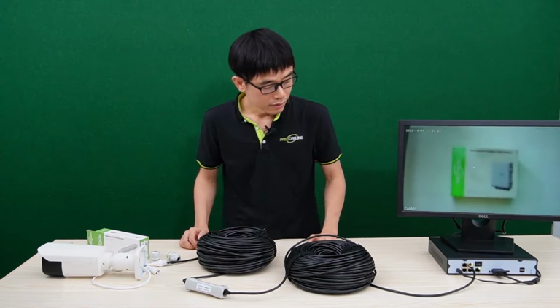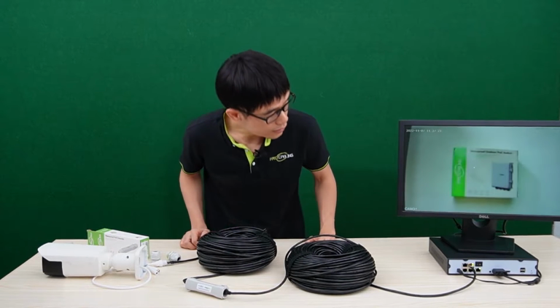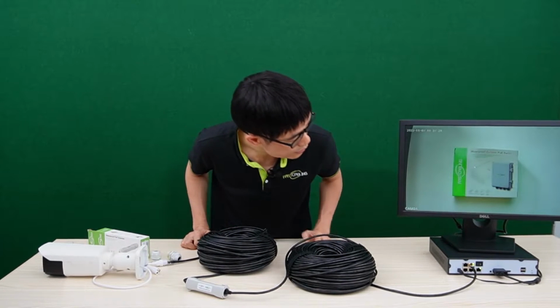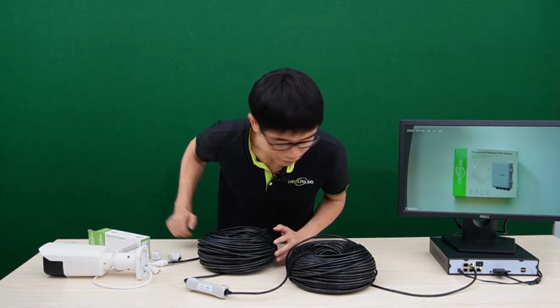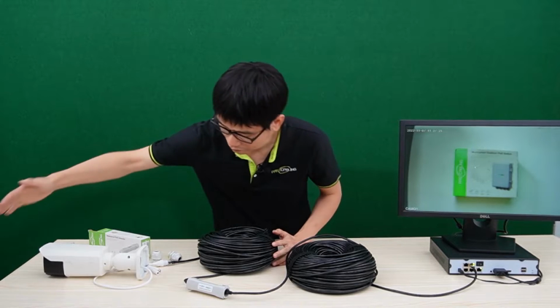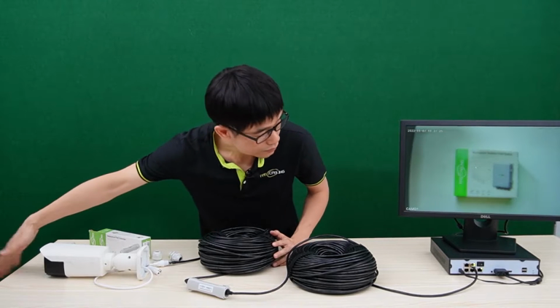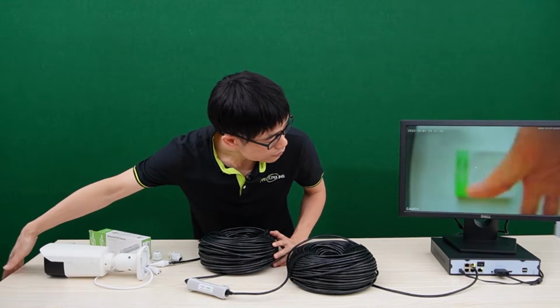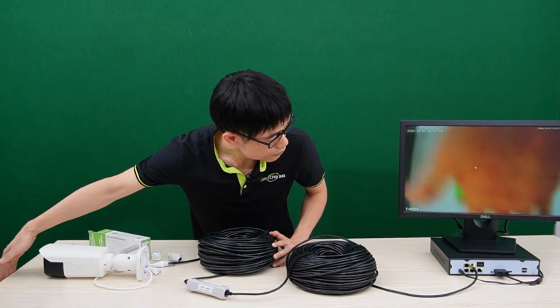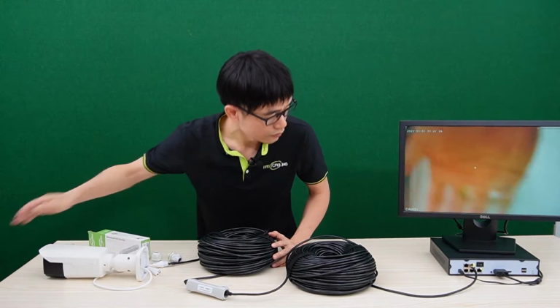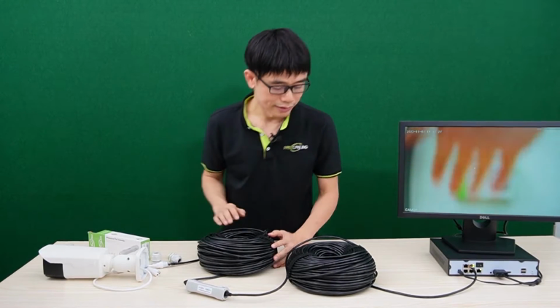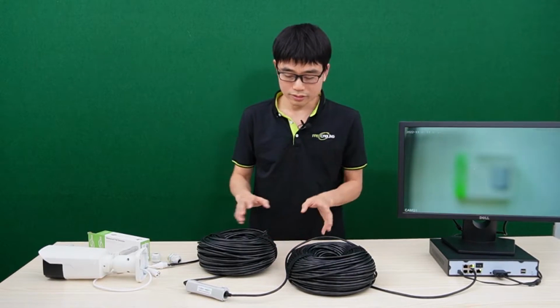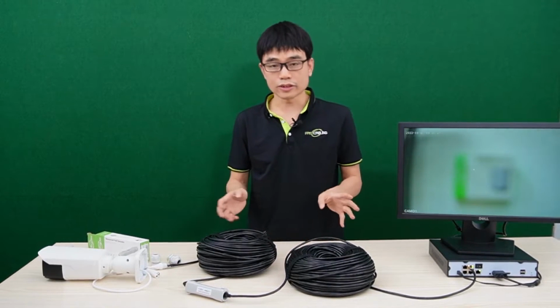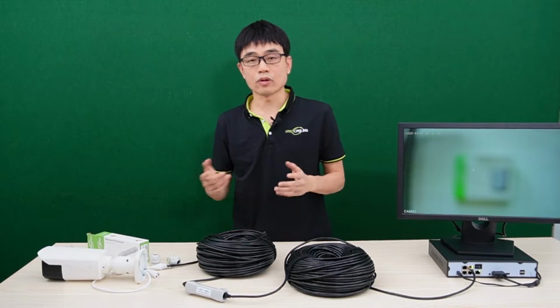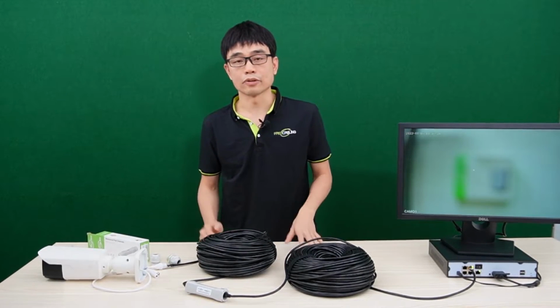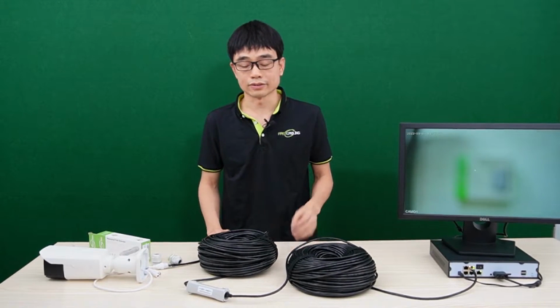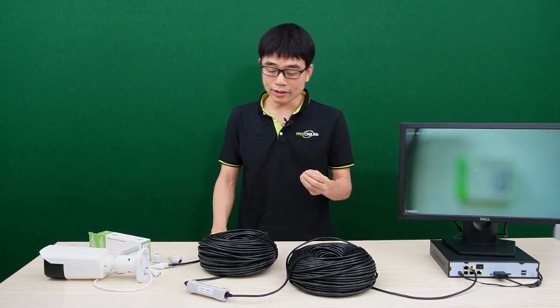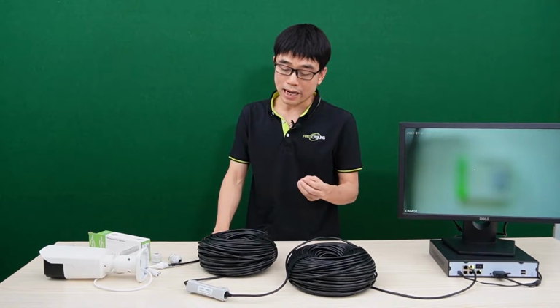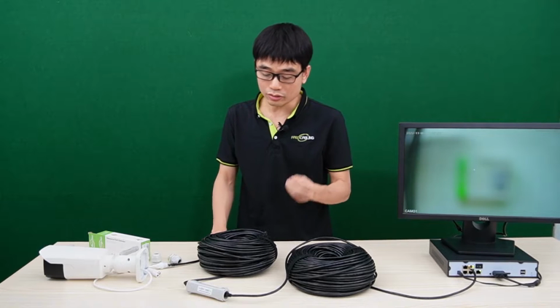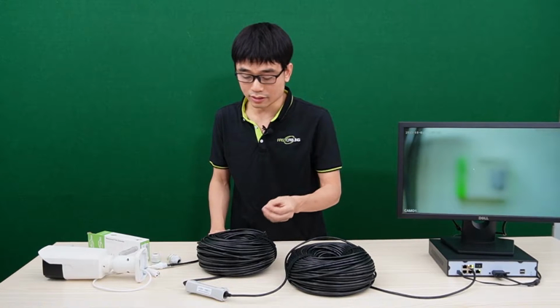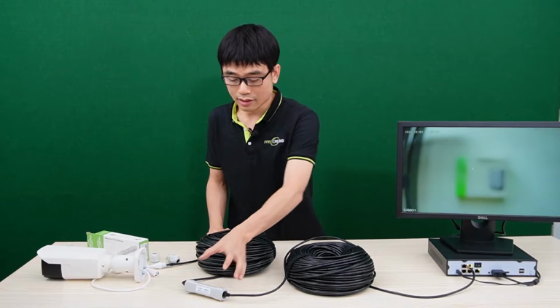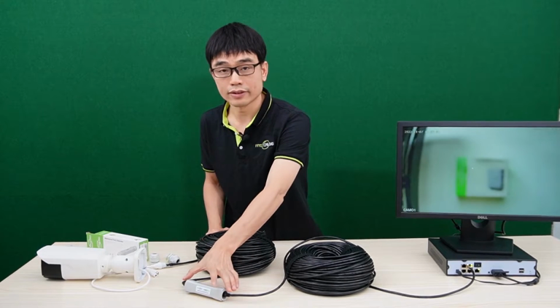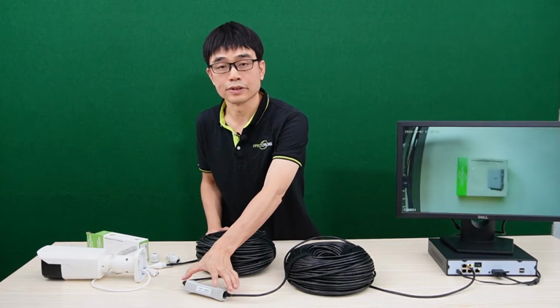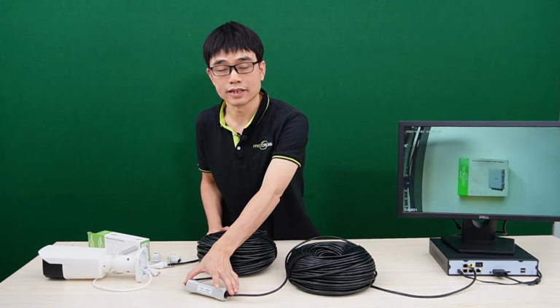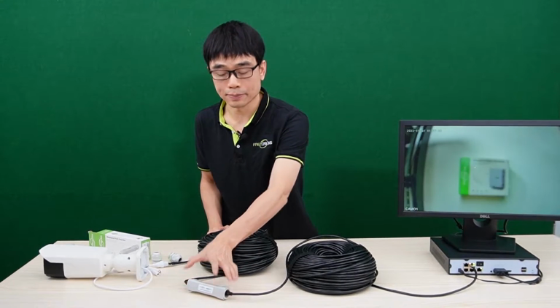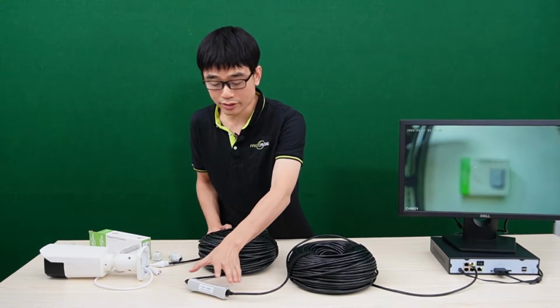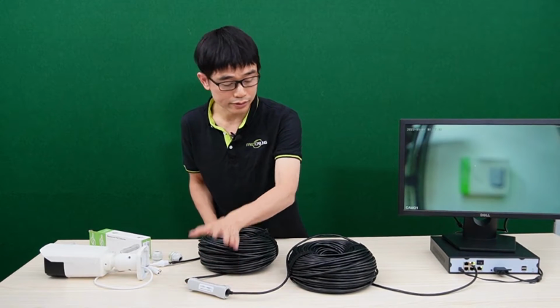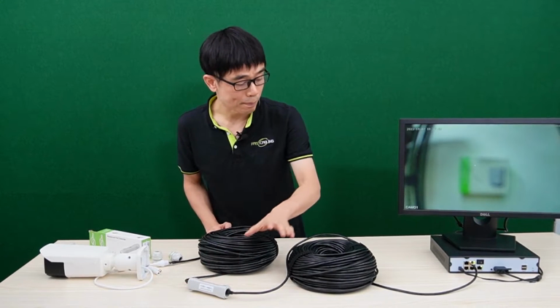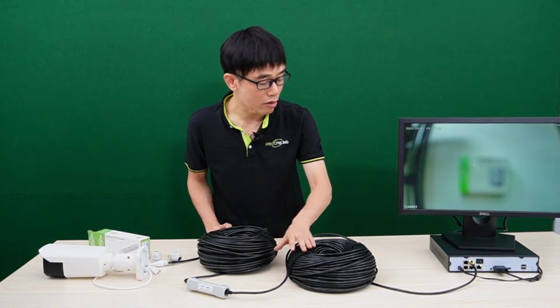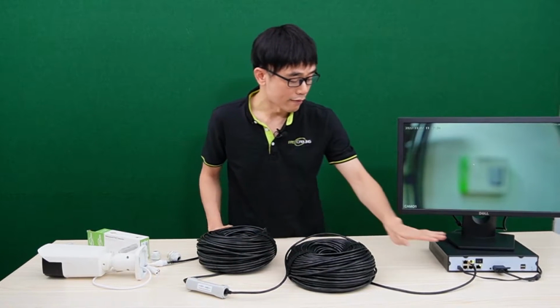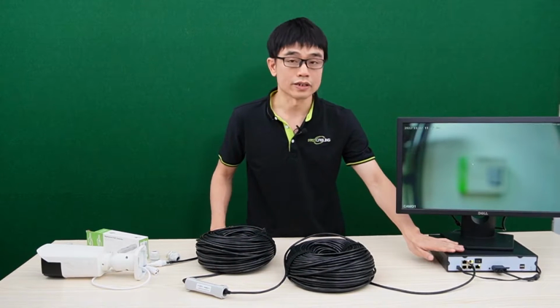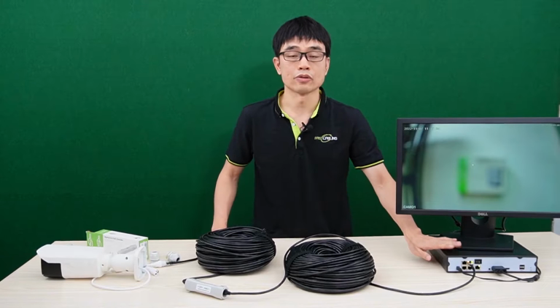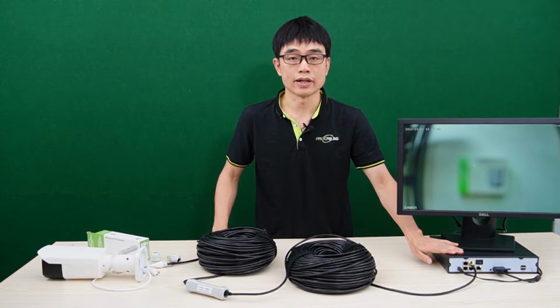Now the camera is live. The whole setup is quite simple. There's no need for a power source near this PoE extender — the PoE extender will get the power from the PoE NVR.